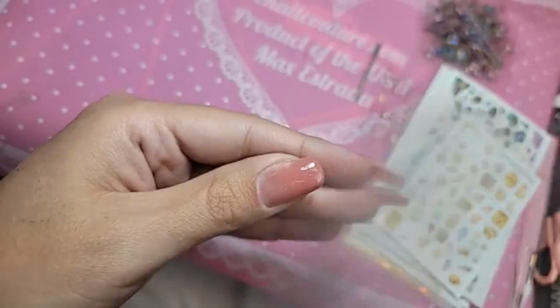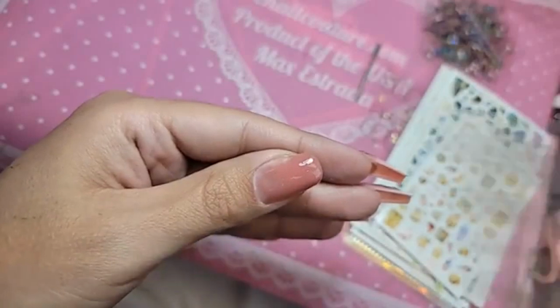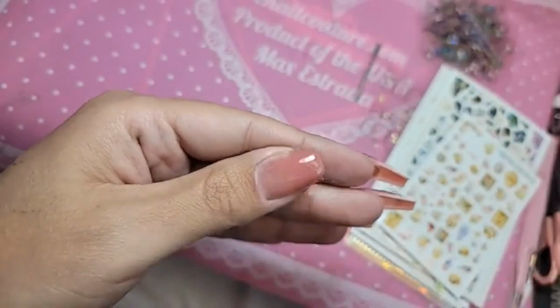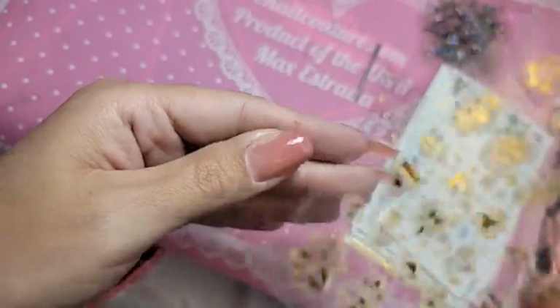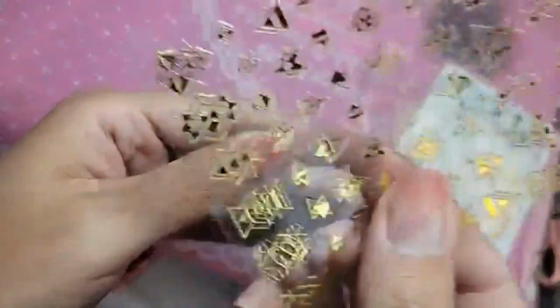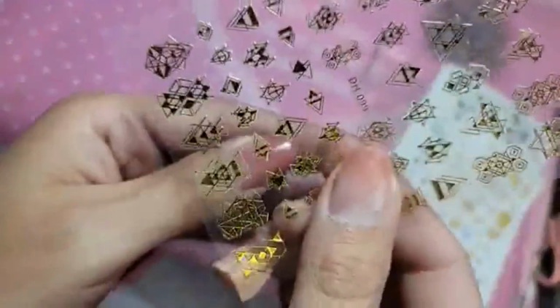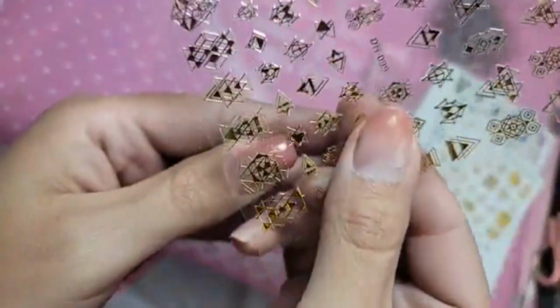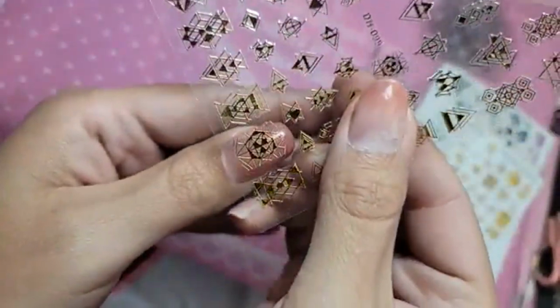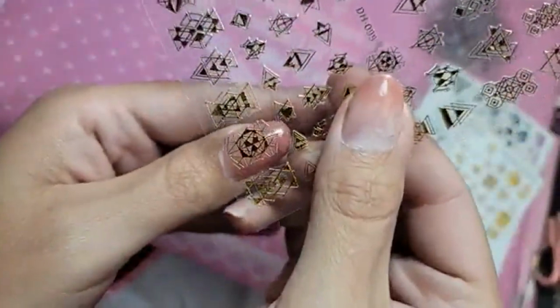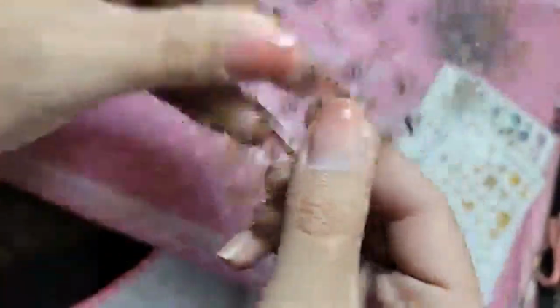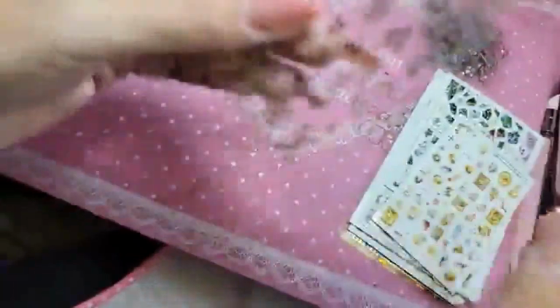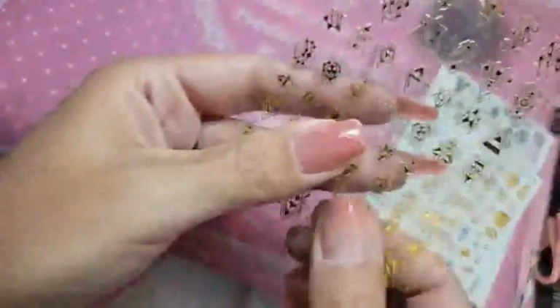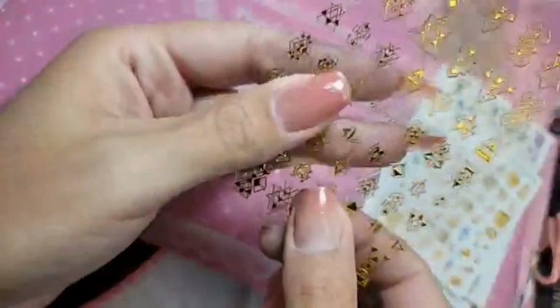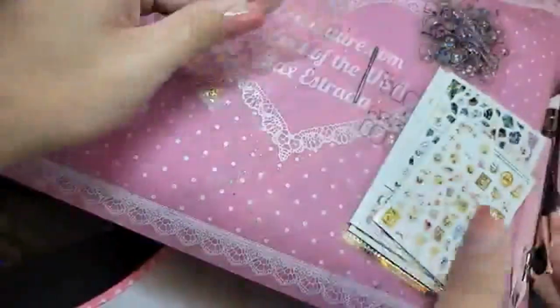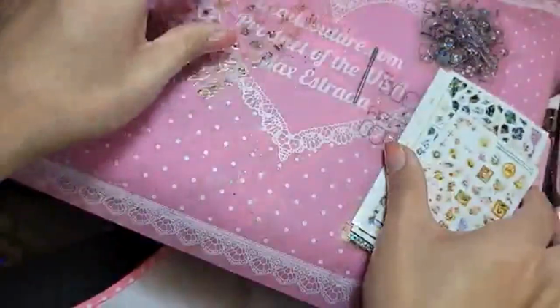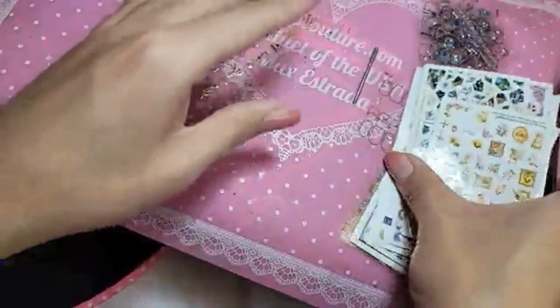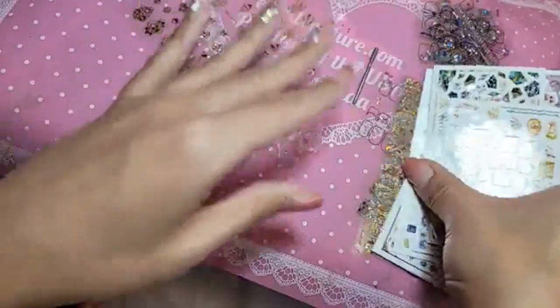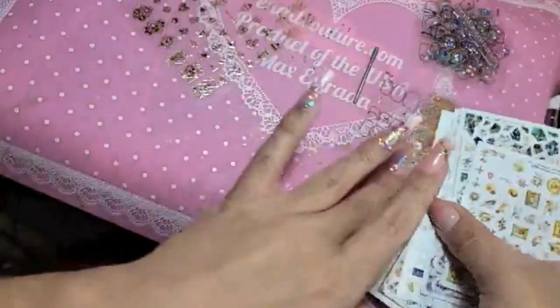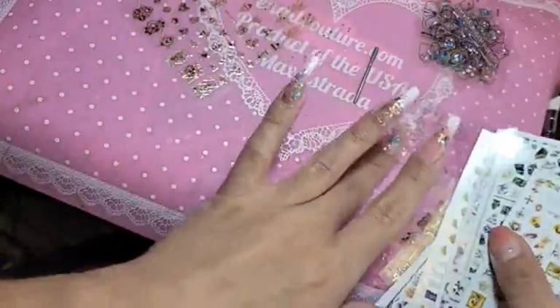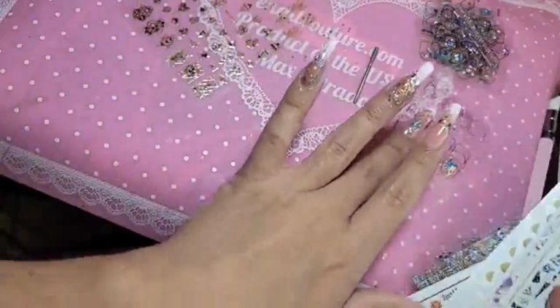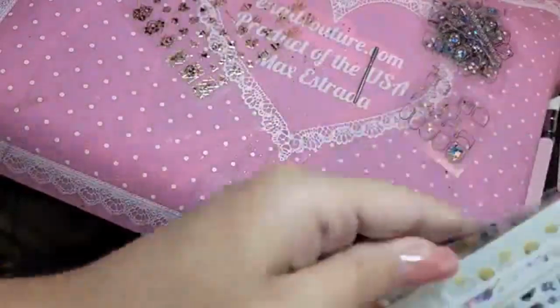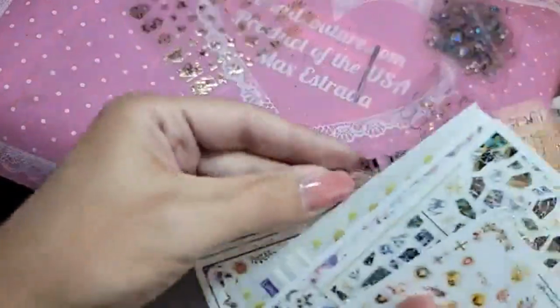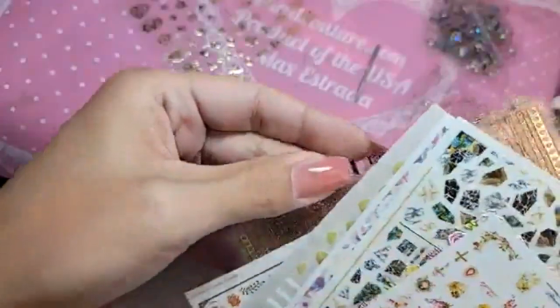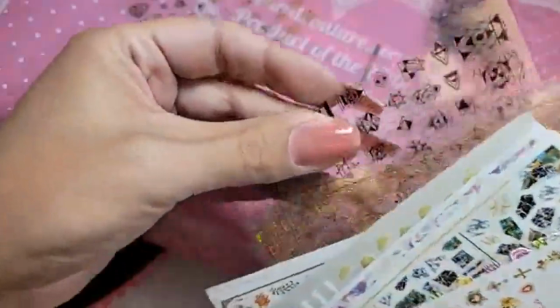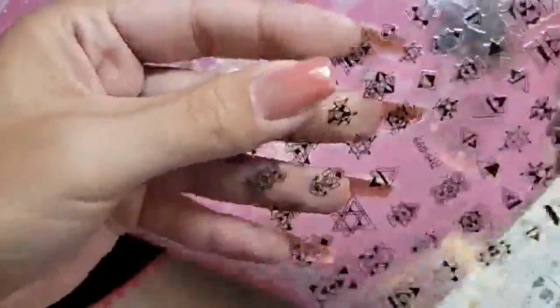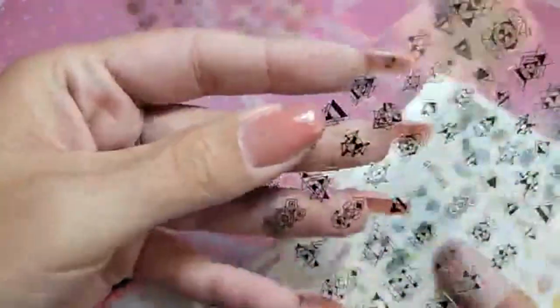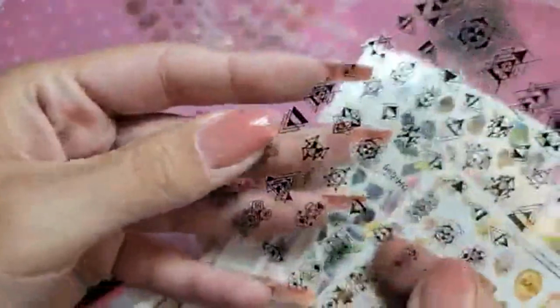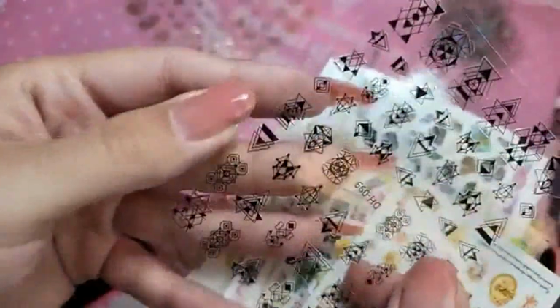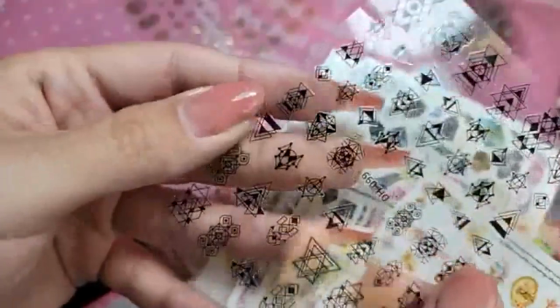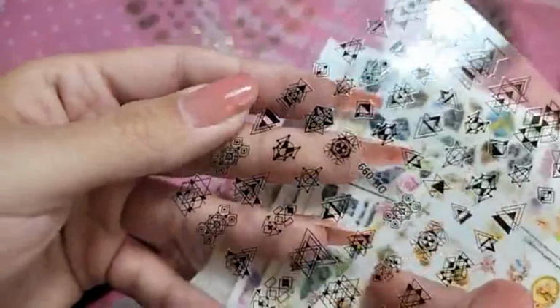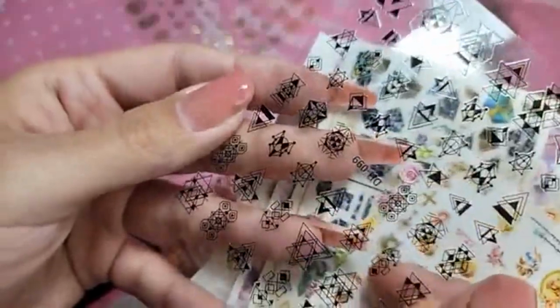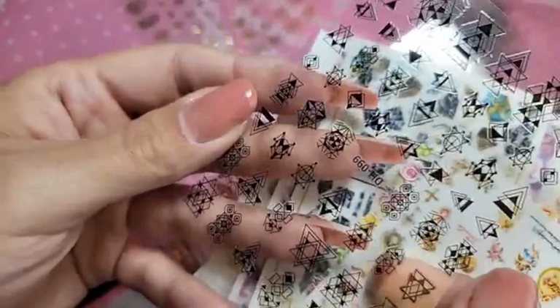Peel-off base coat is drying. So dope, you guys. Look at that — on top of a nude, this would be so sick. We also have her in black. I love this one on top of neon nails.